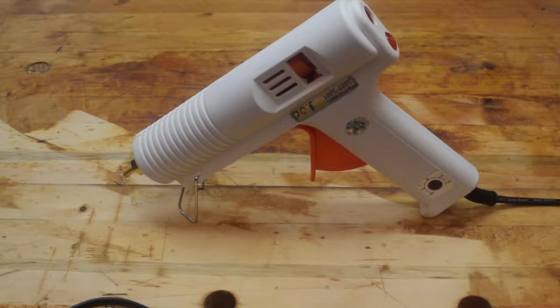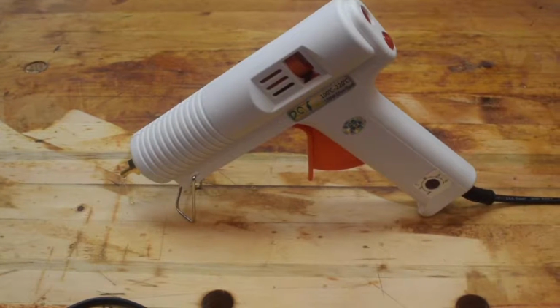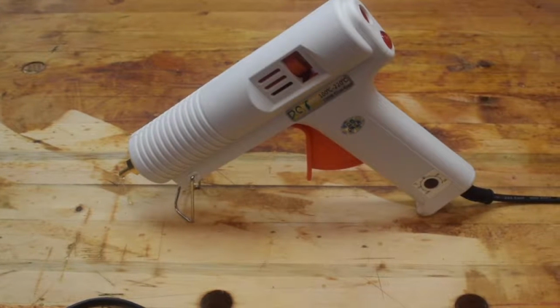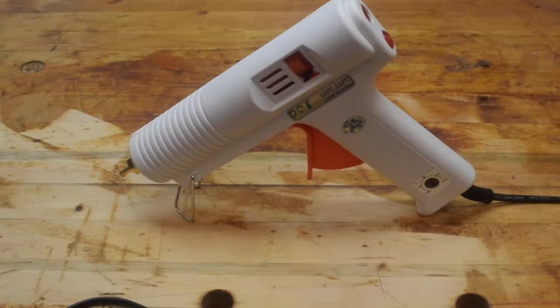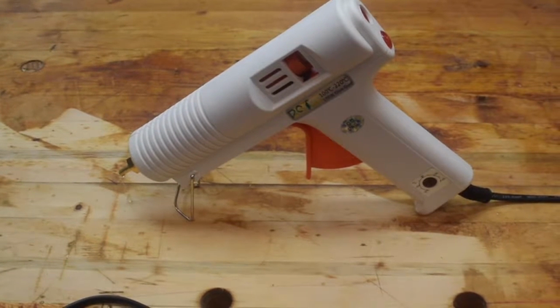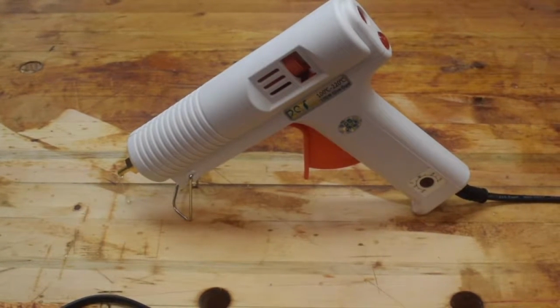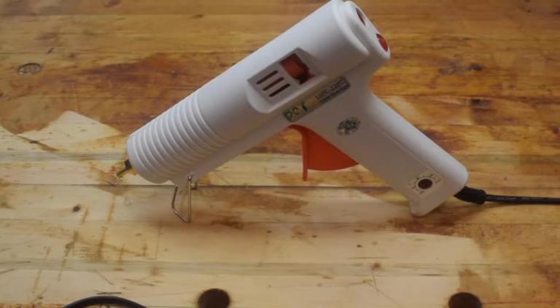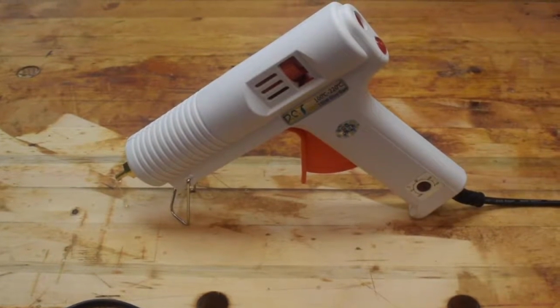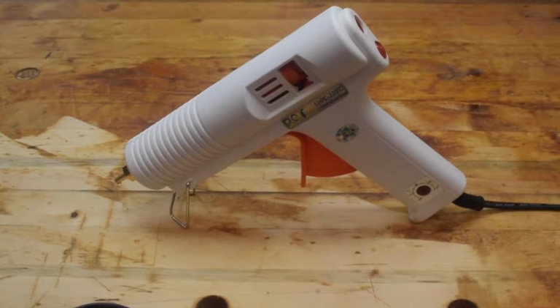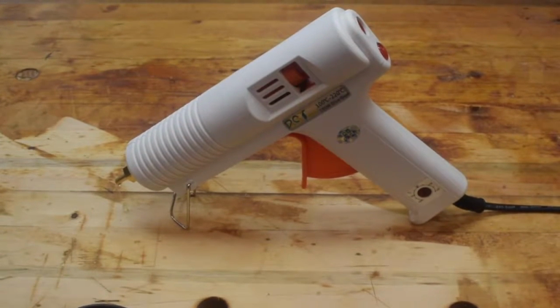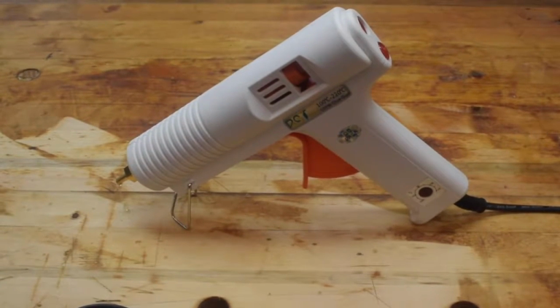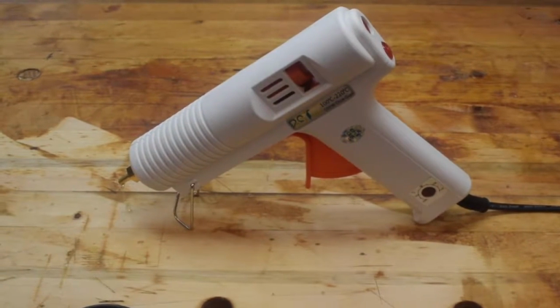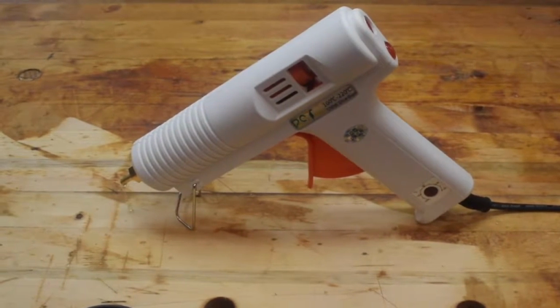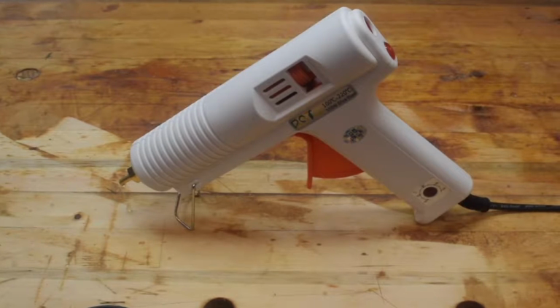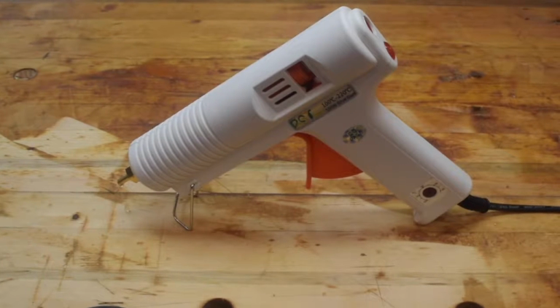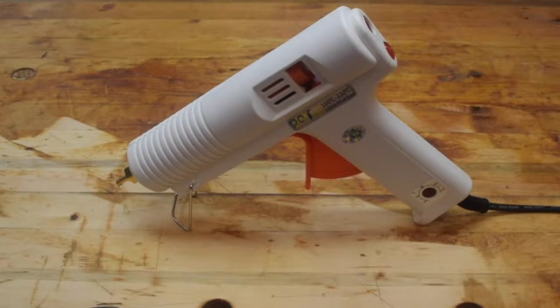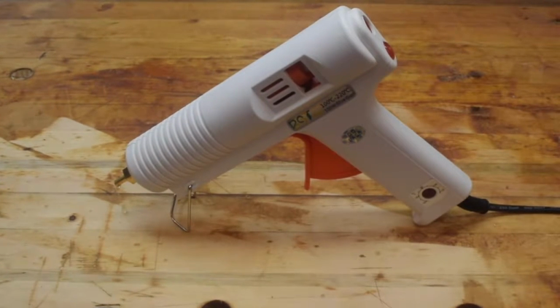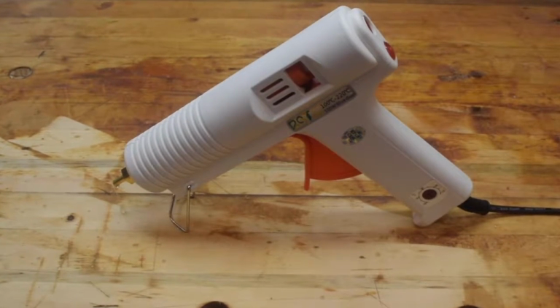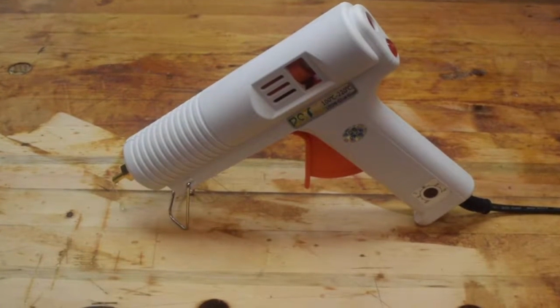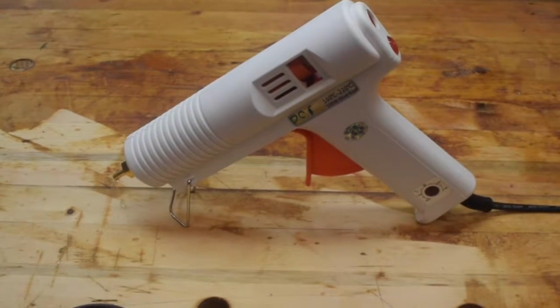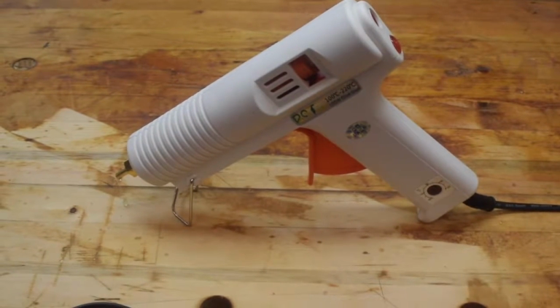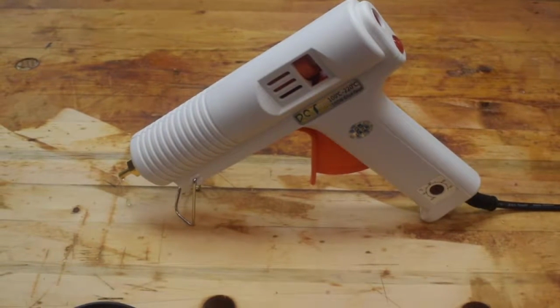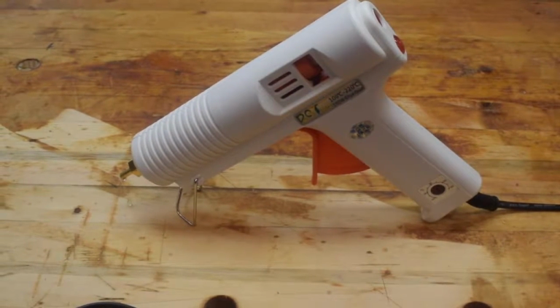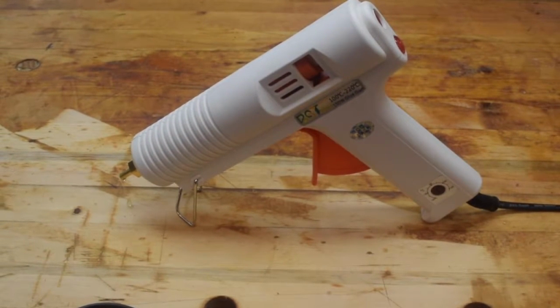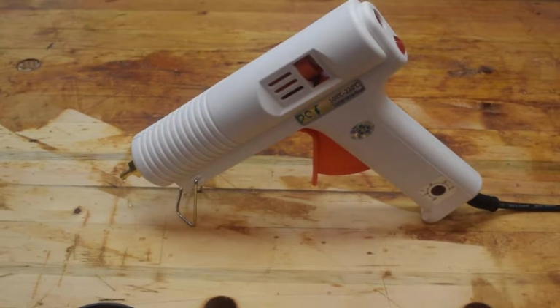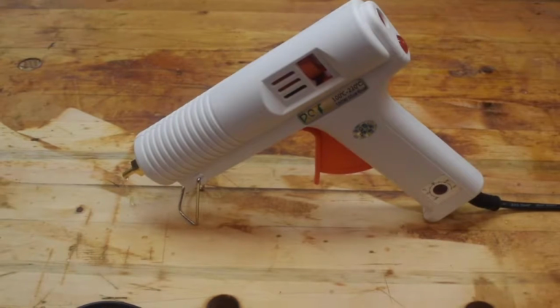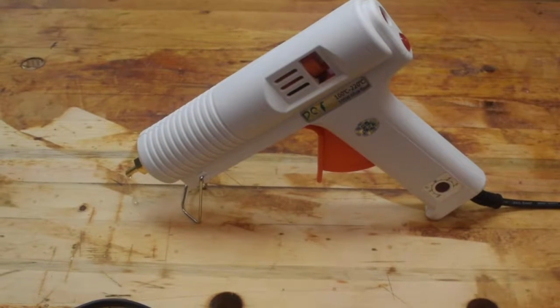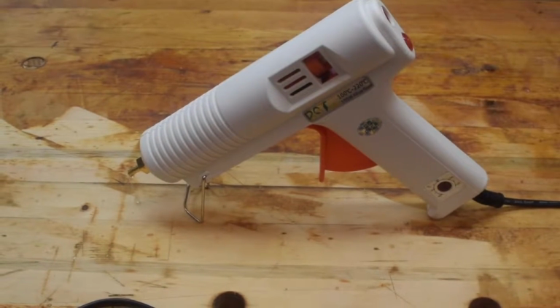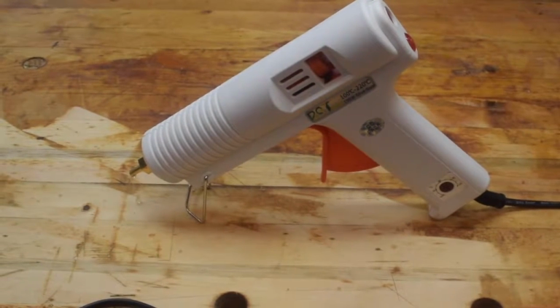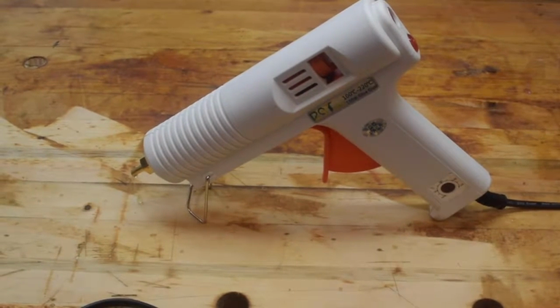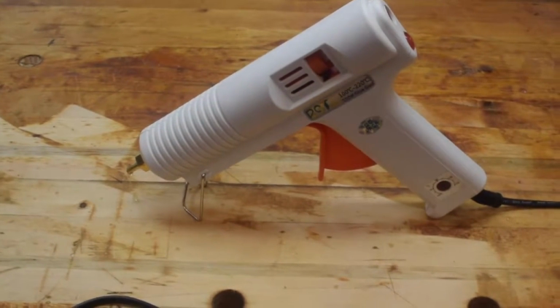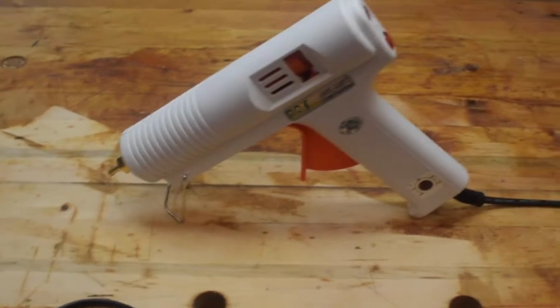Hello and welcome to the shop. I got a tool here that most woodworkers, crafters, and DIYers ought to have, and that's a good hot melt glue gun. I replaced my old one, which wasn't a very good one to begin with, with this new one and I really like it.